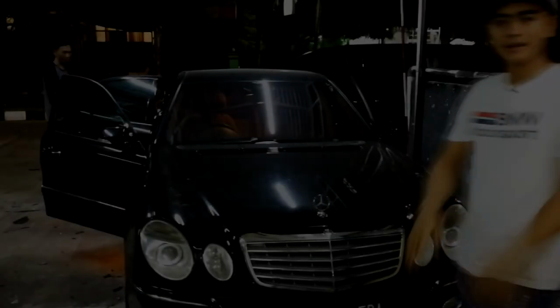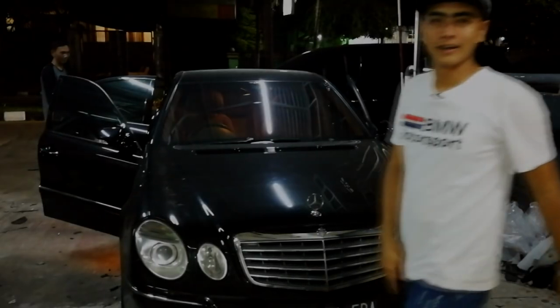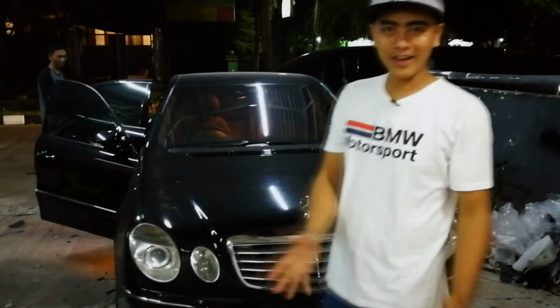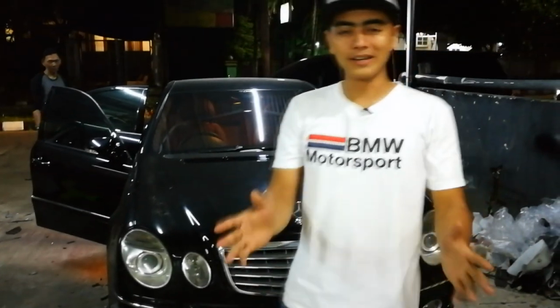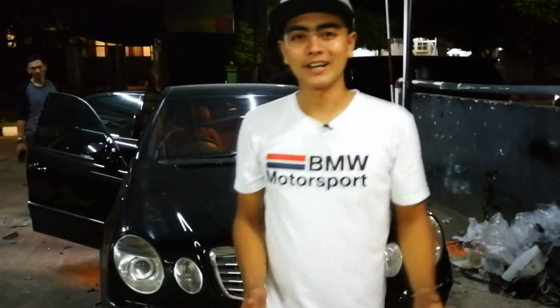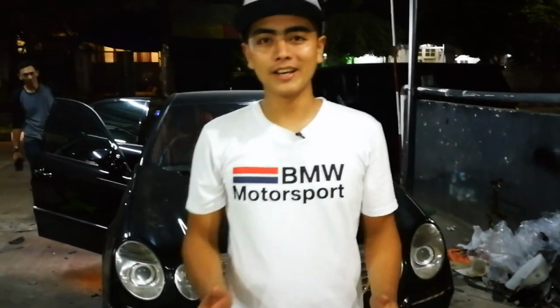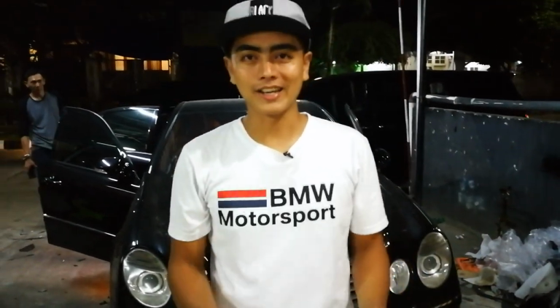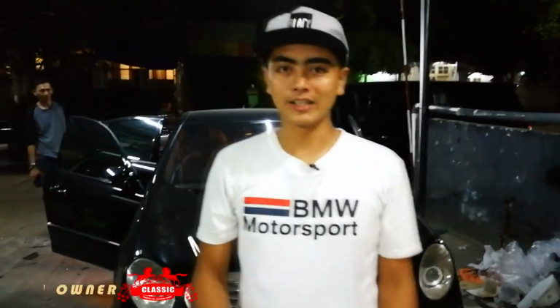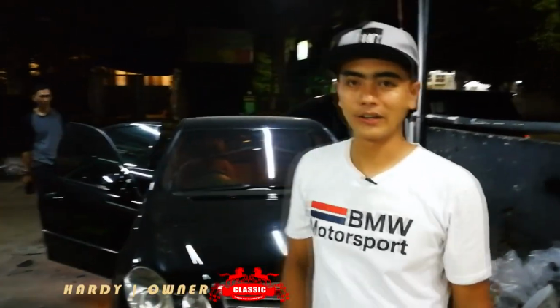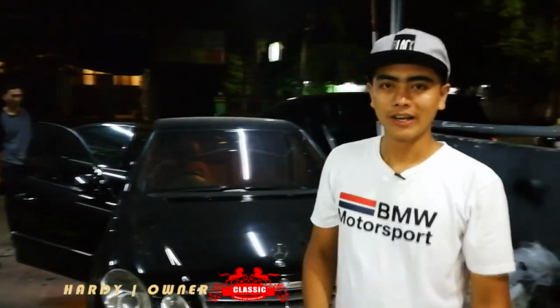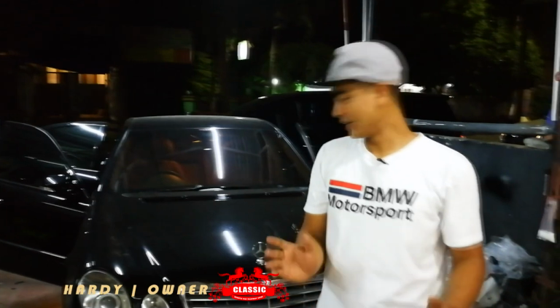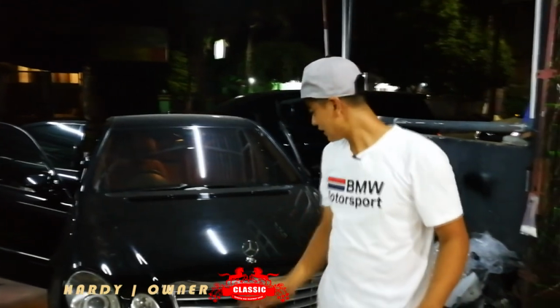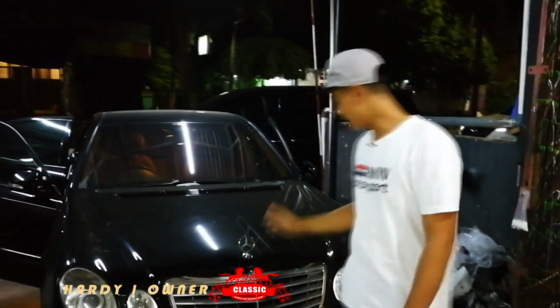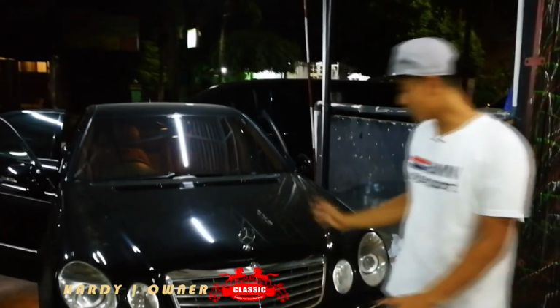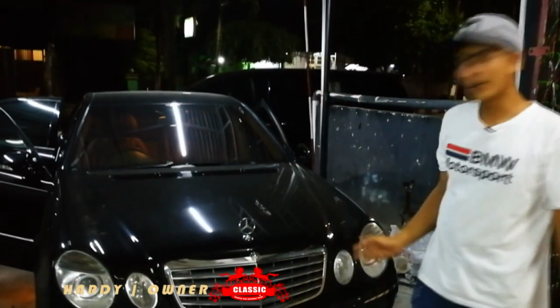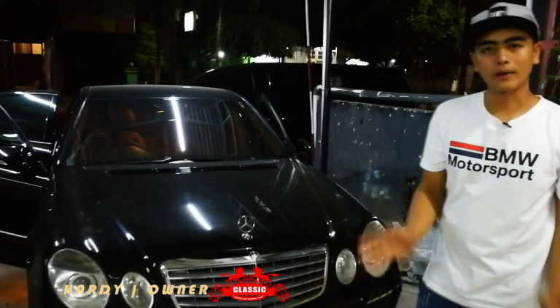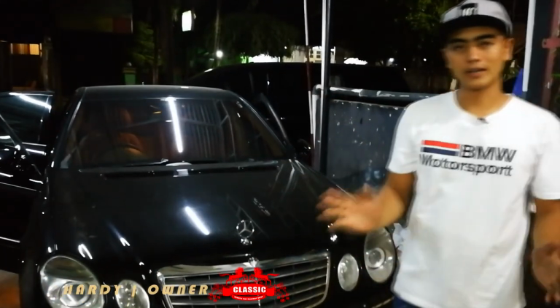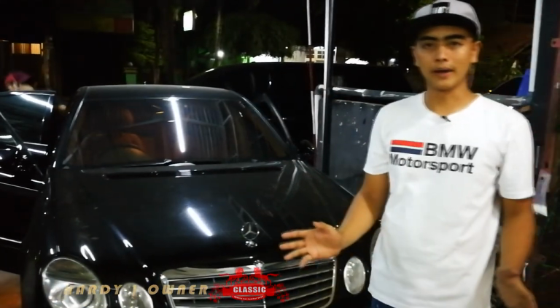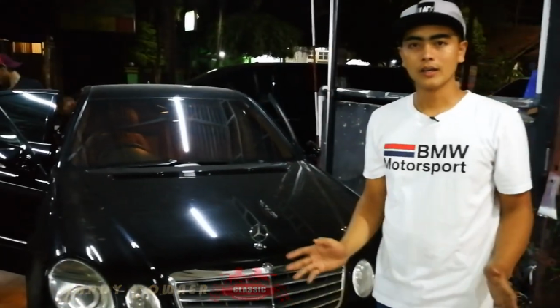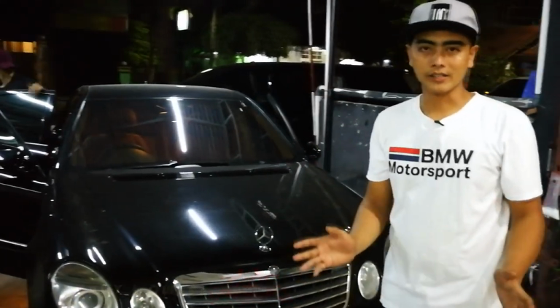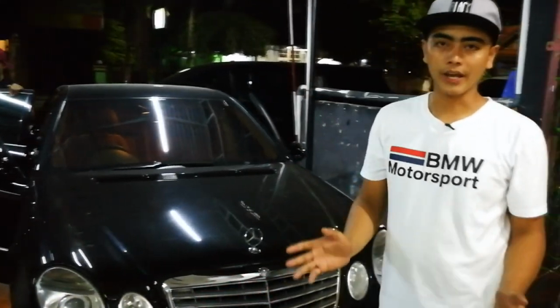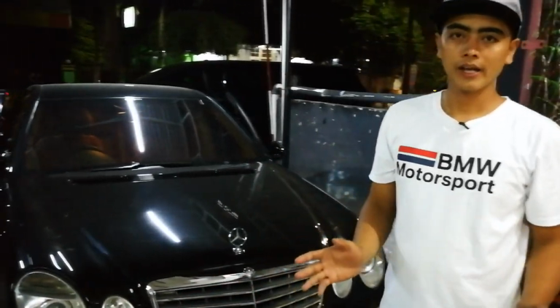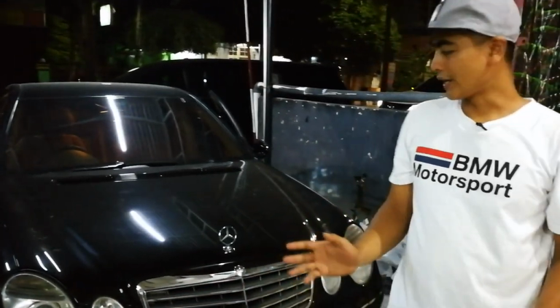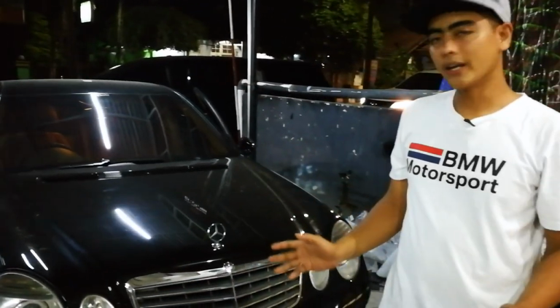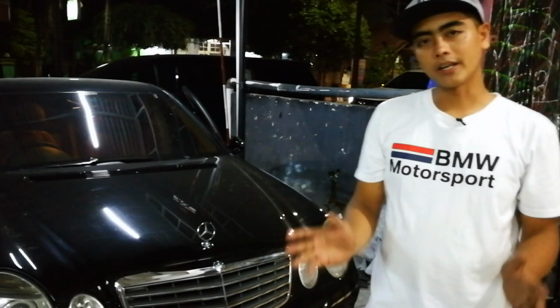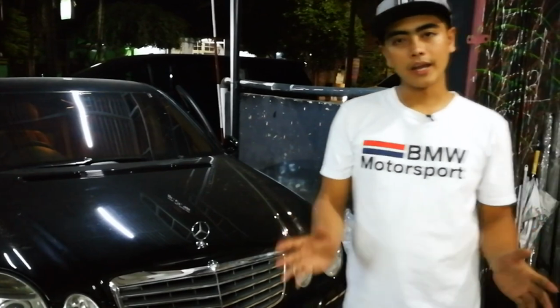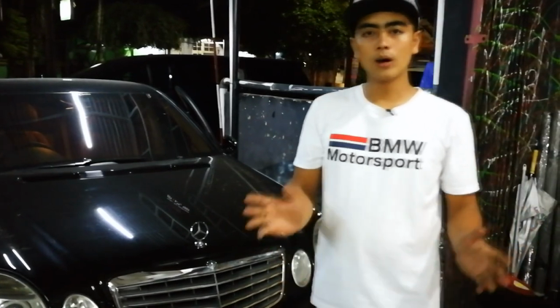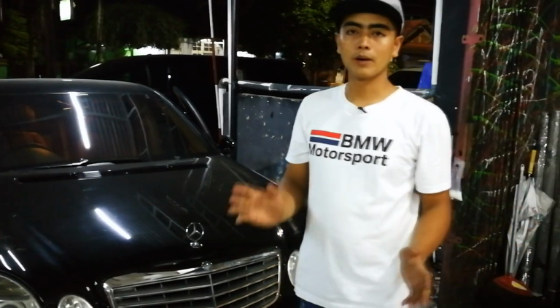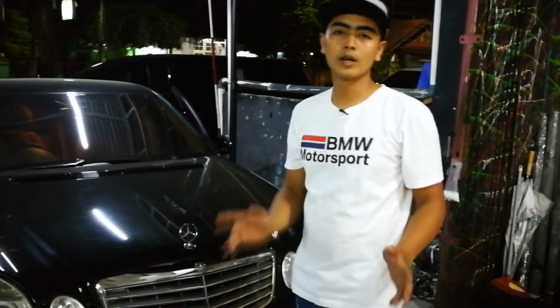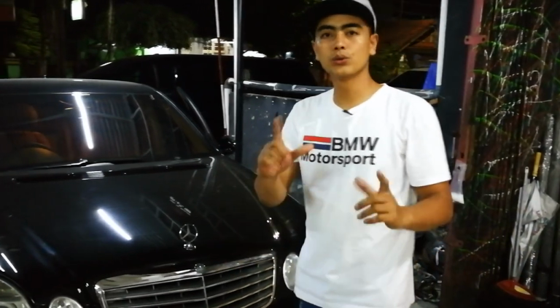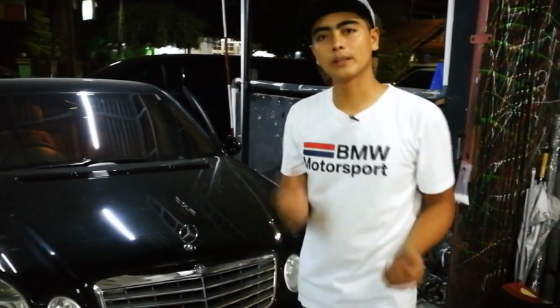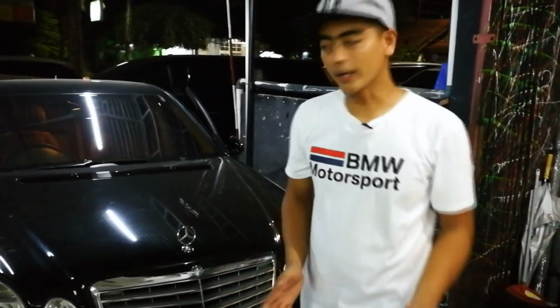Hello guys, welcome back to Harni Classical Interior. Today we are working with a Mercedes-Benz E — this is the E280 7G Tritonics.